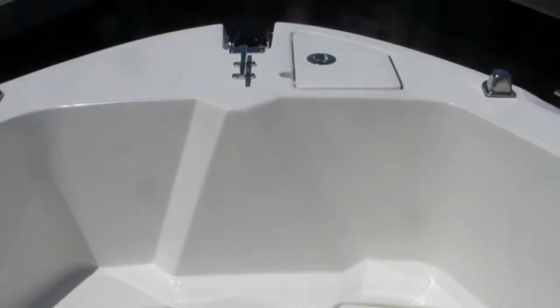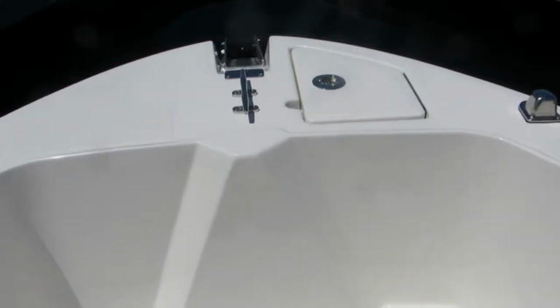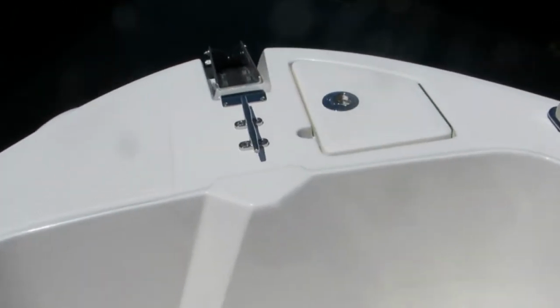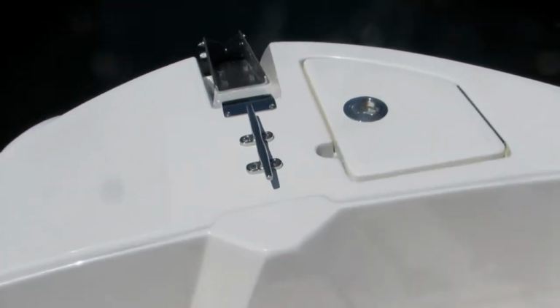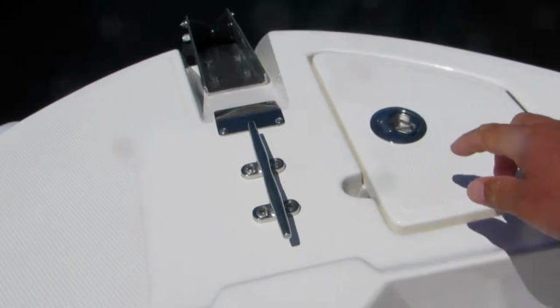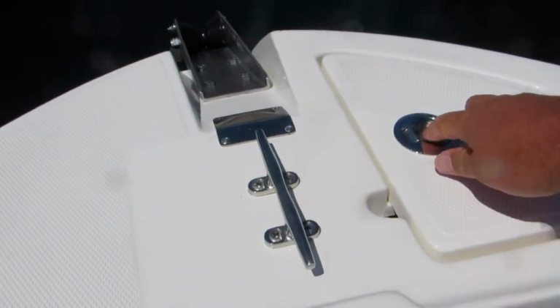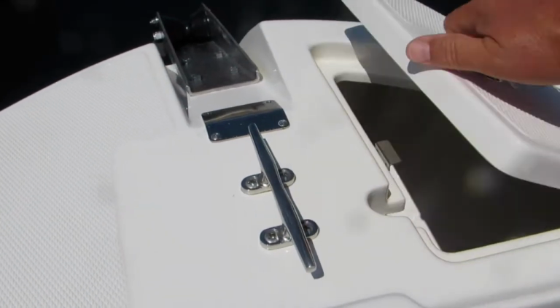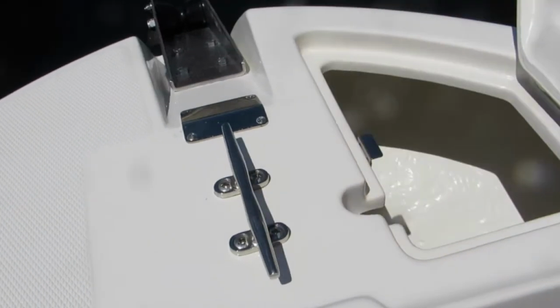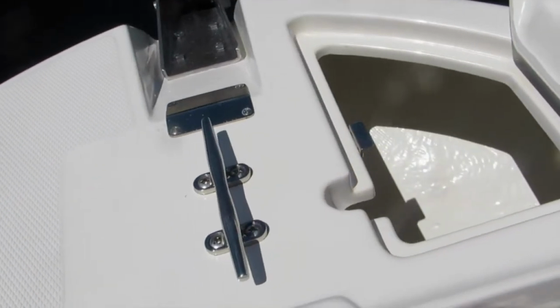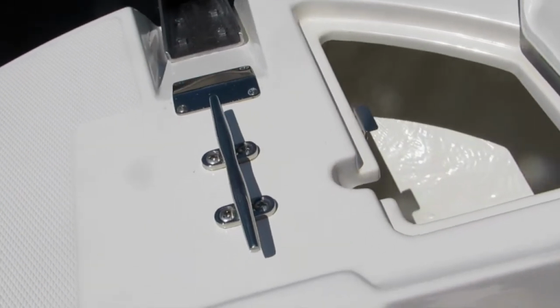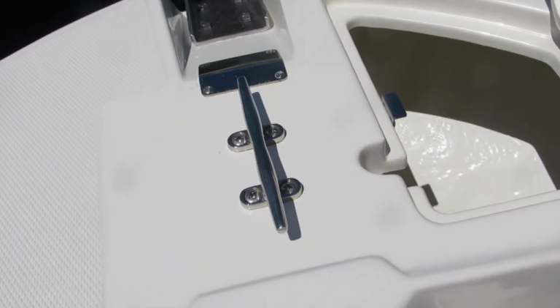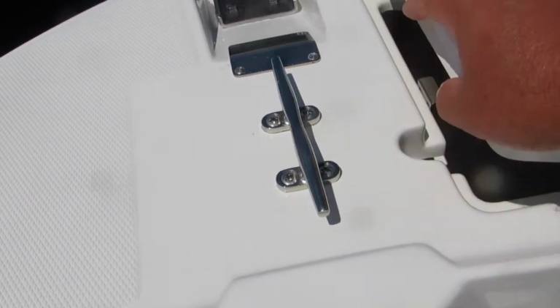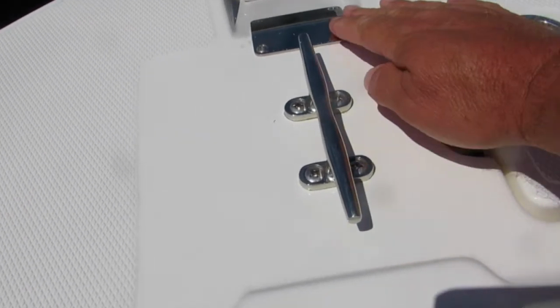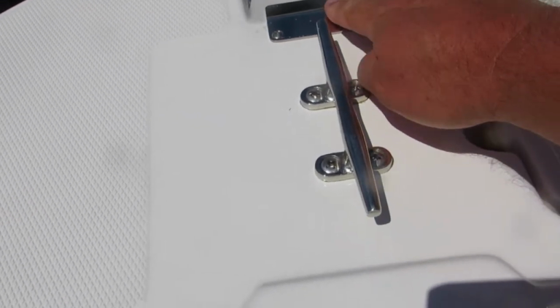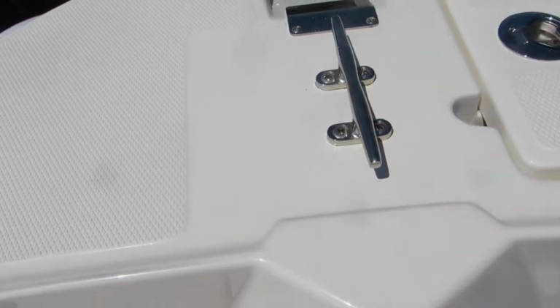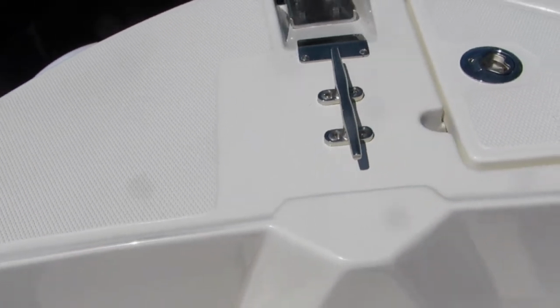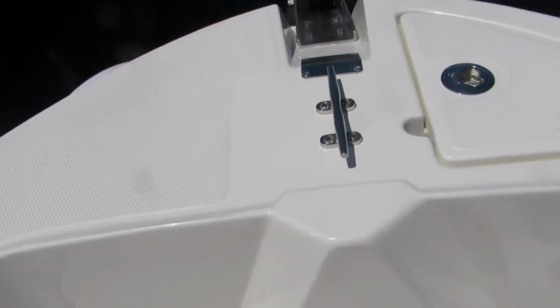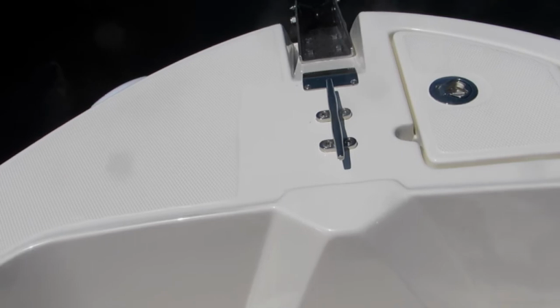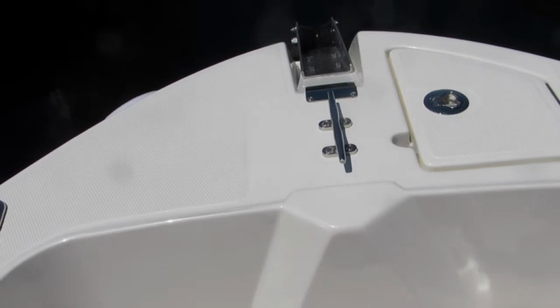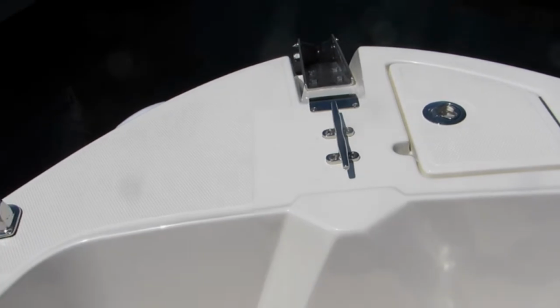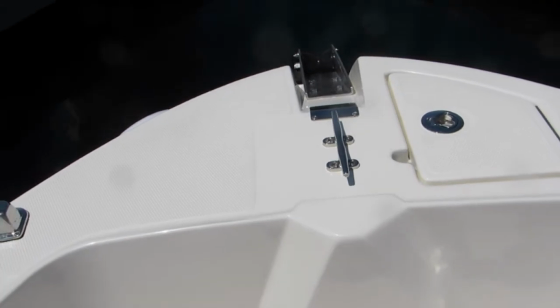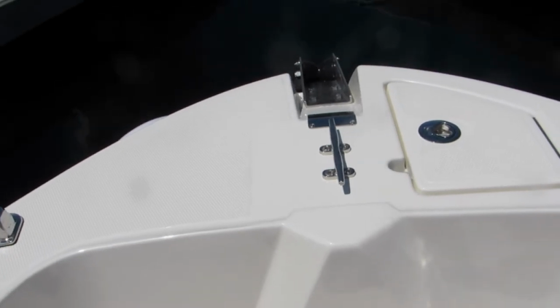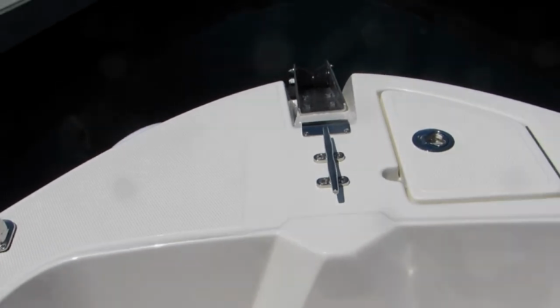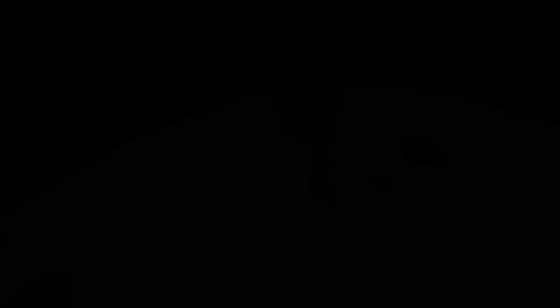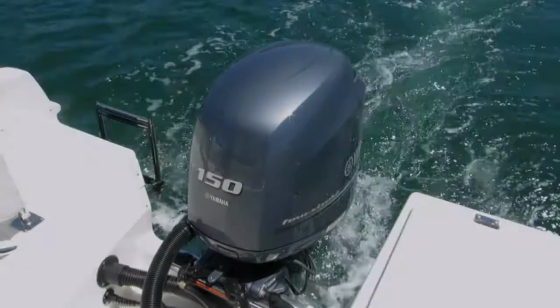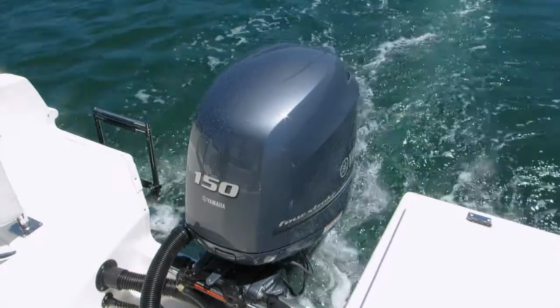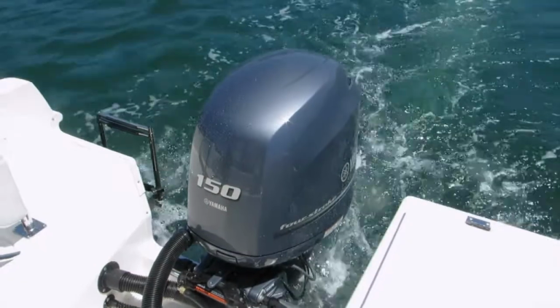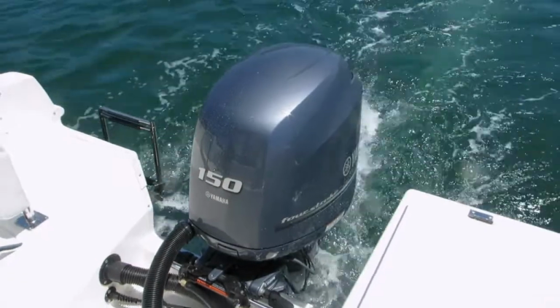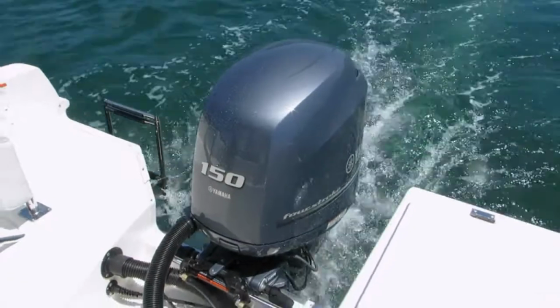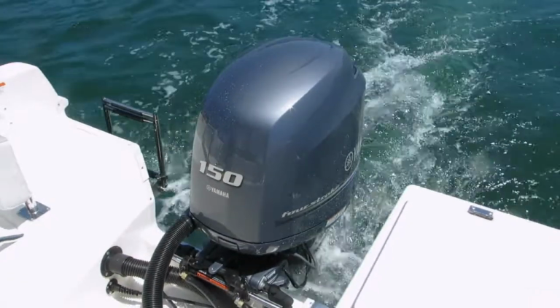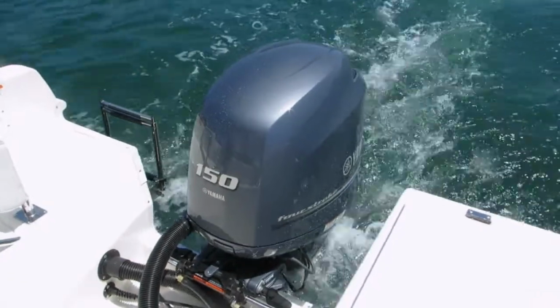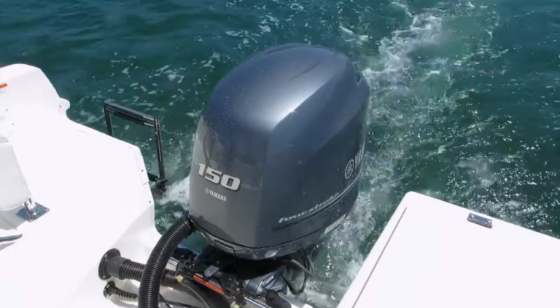The 20-foot center console. It's got an integrated bow lock, skid for your chain marker, and bow pulpit. The 200CC with the Yamaha 150 — very deep, very quiet.